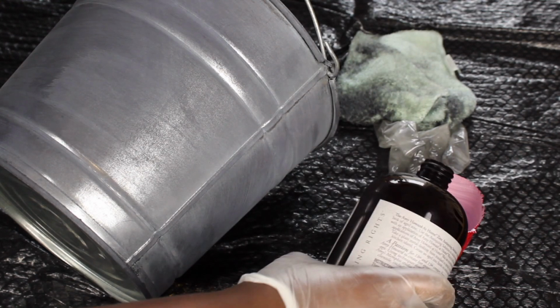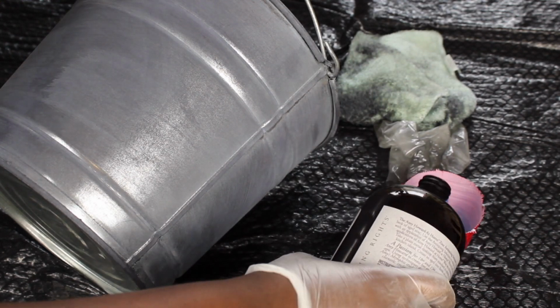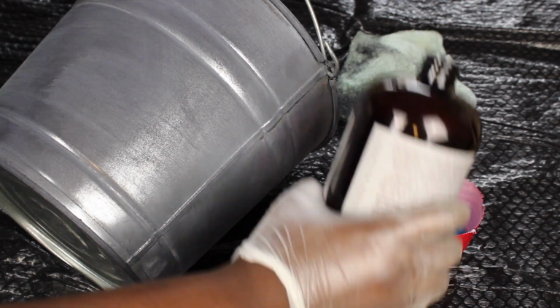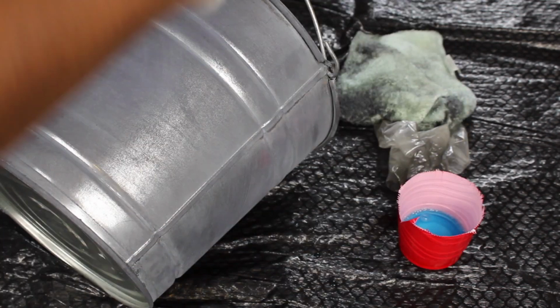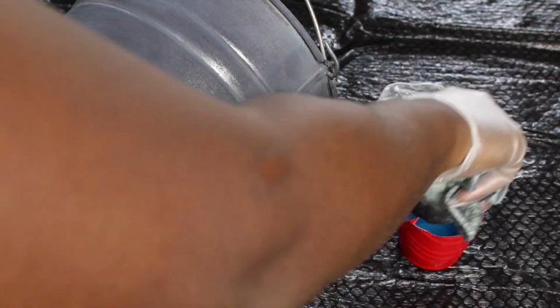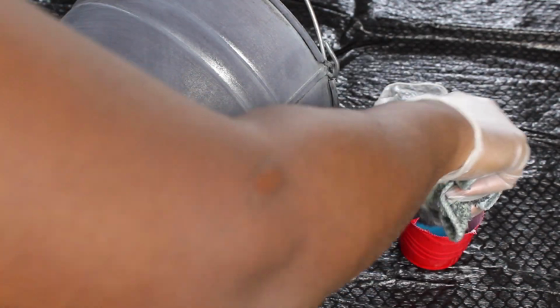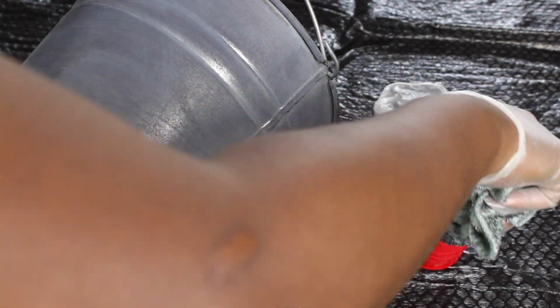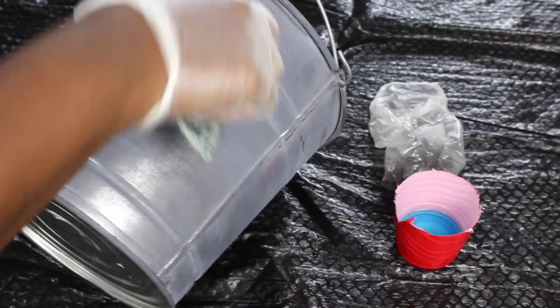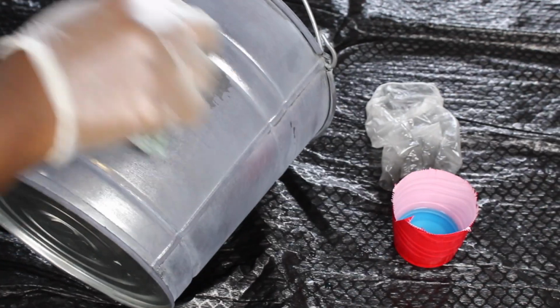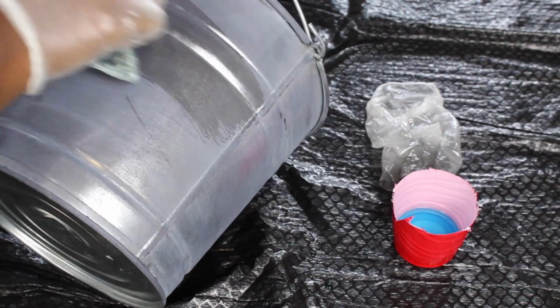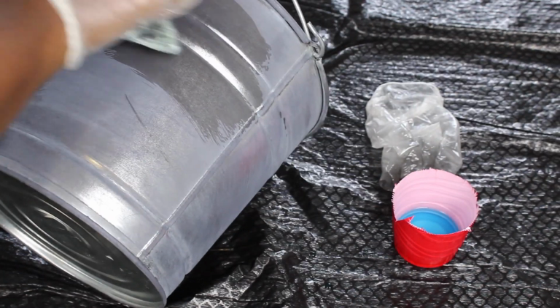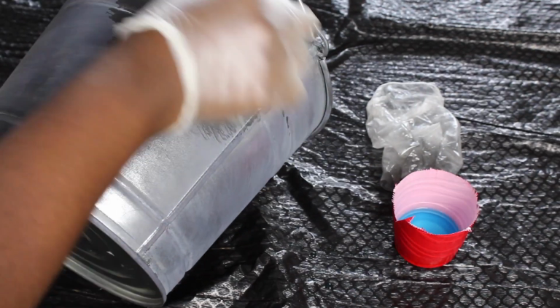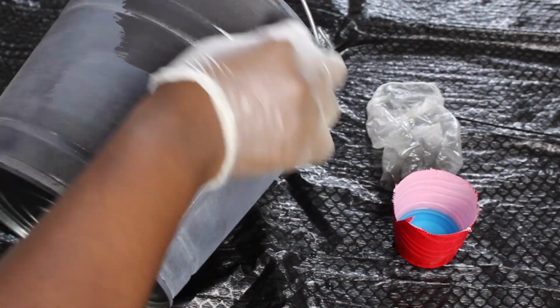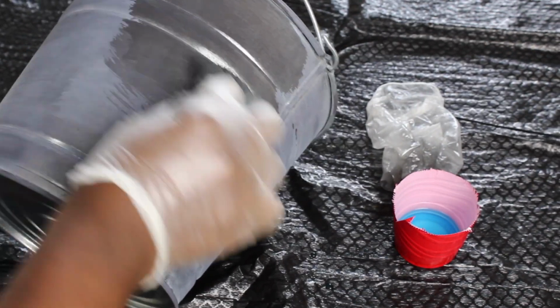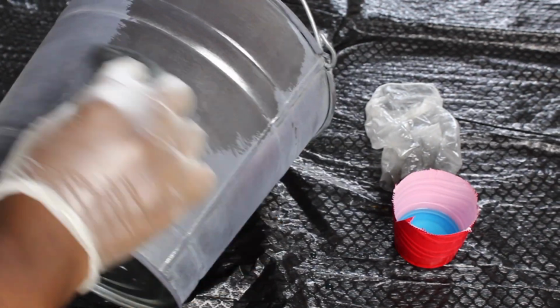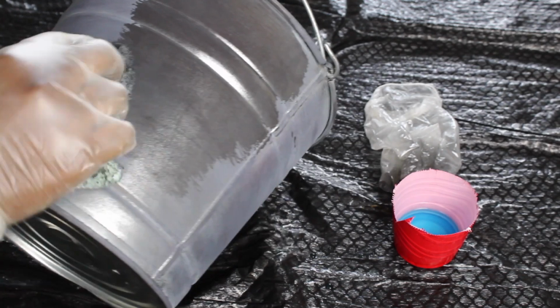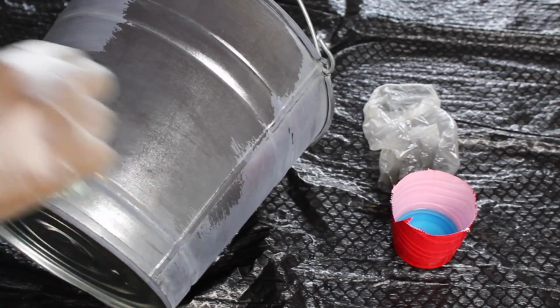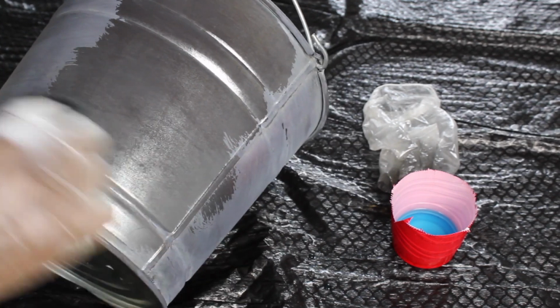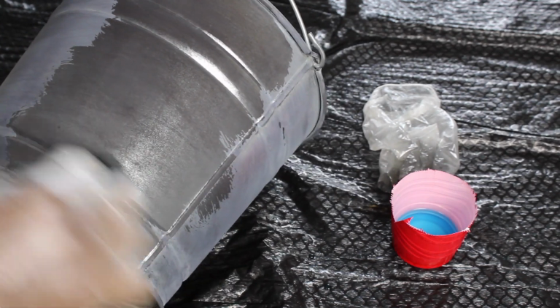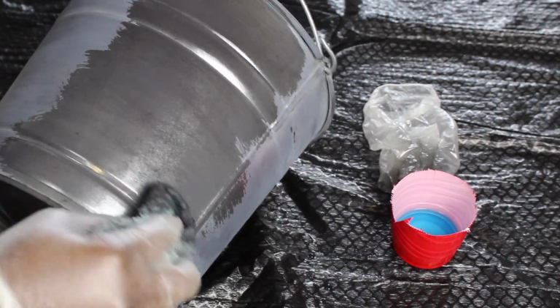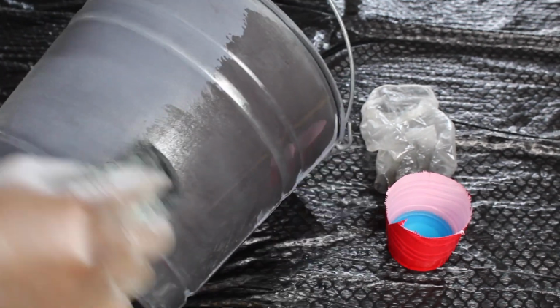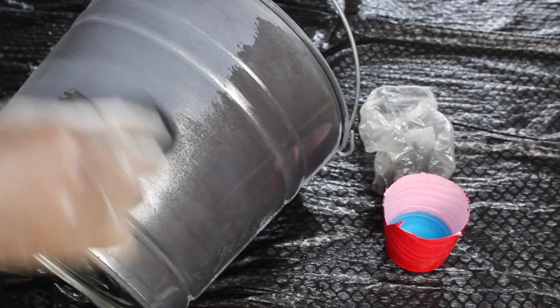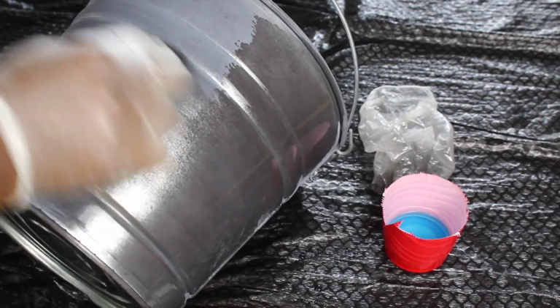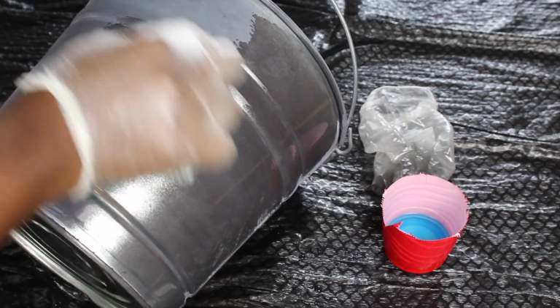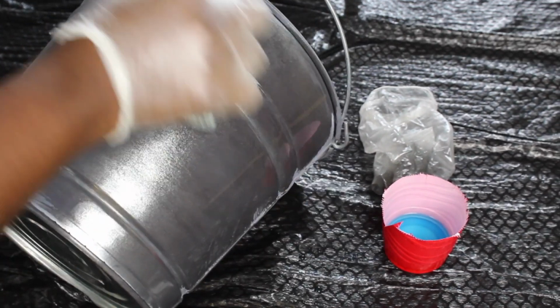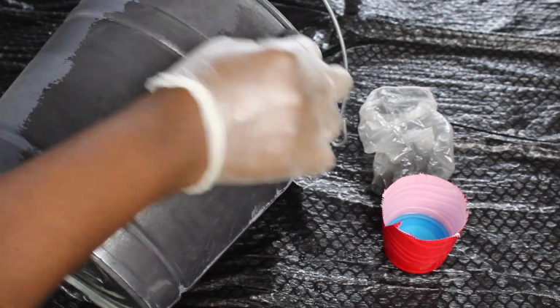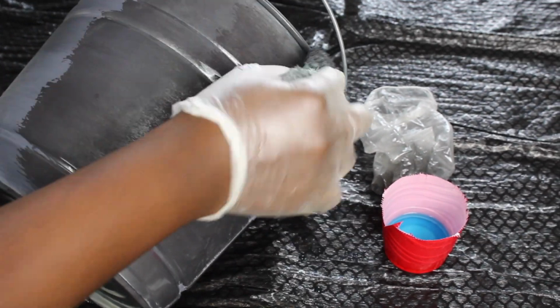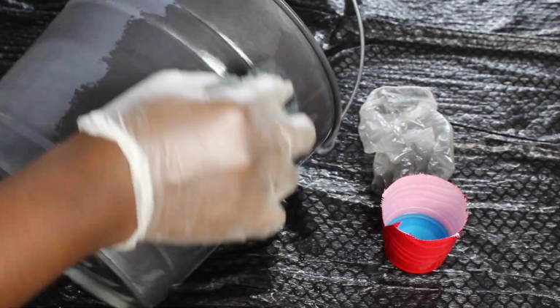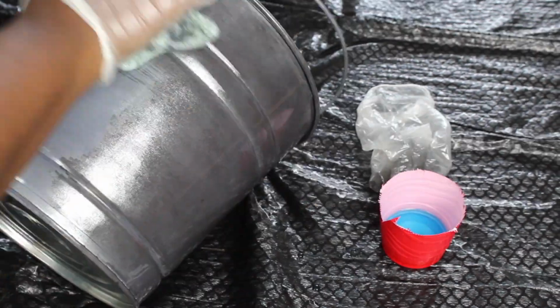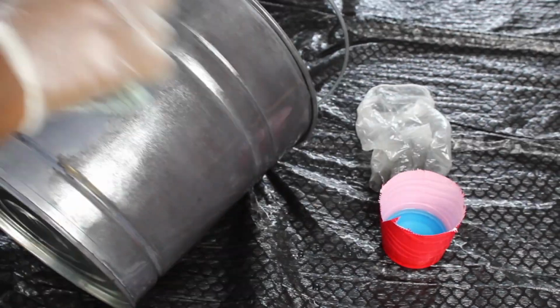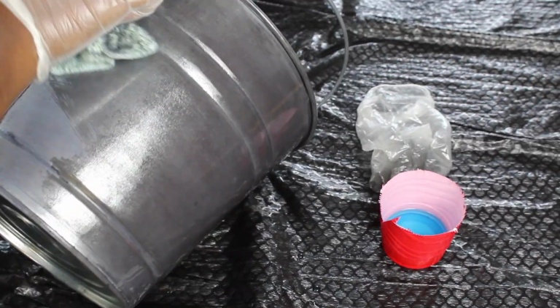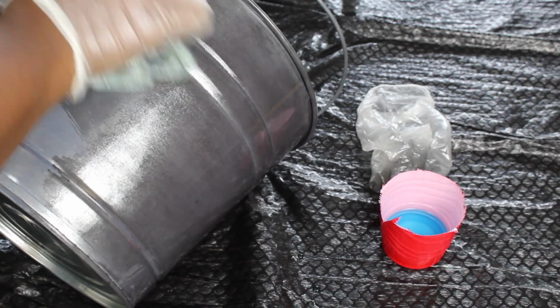Once I applied about two coats of the zinc solution I let it dry for about five minutes, and then I put on one additional coat to make it darker. The more you apply the zinc solution, the darker the pail gets.